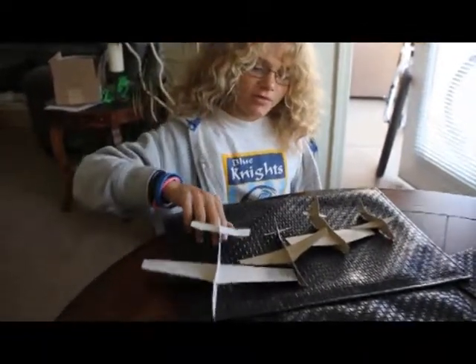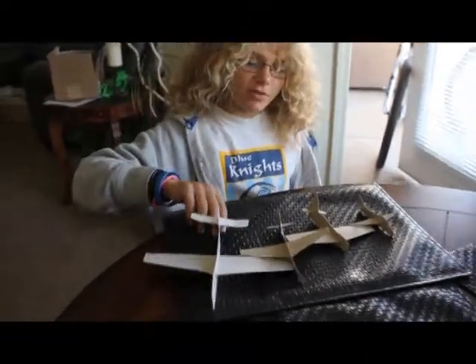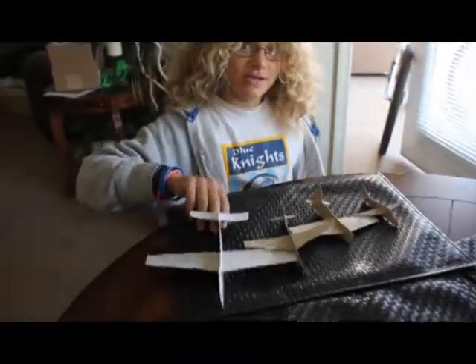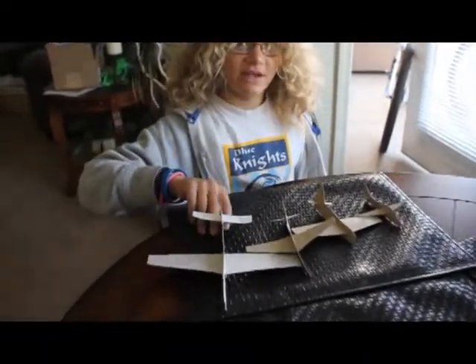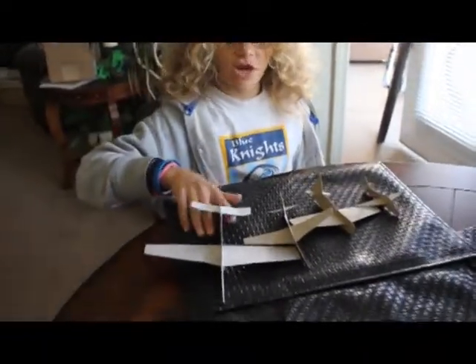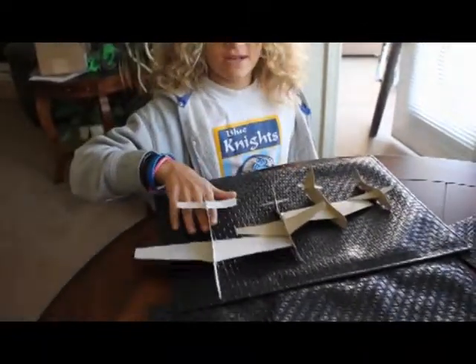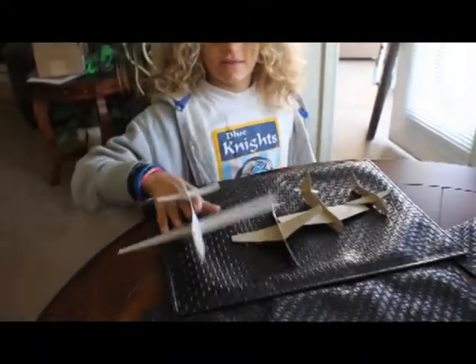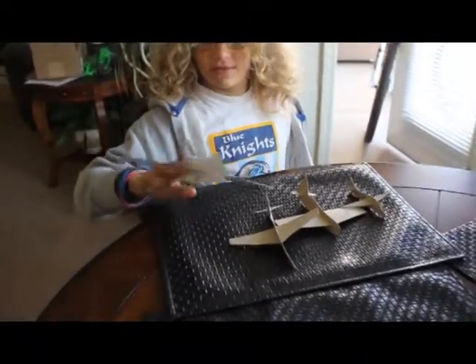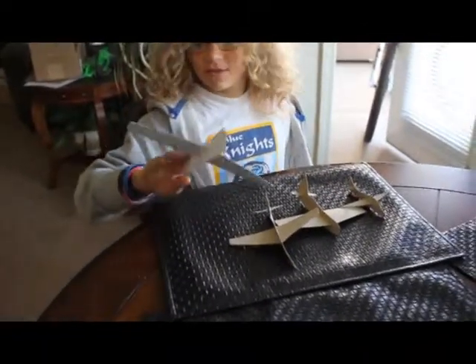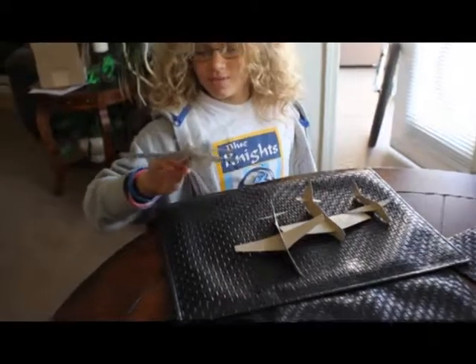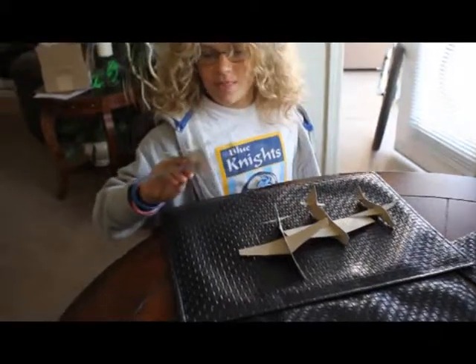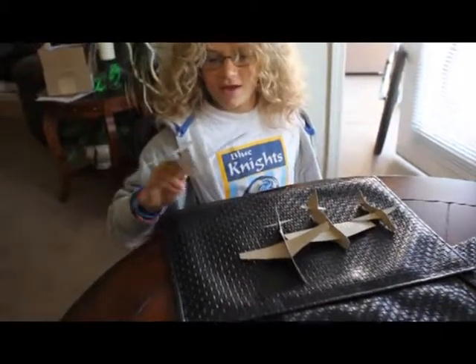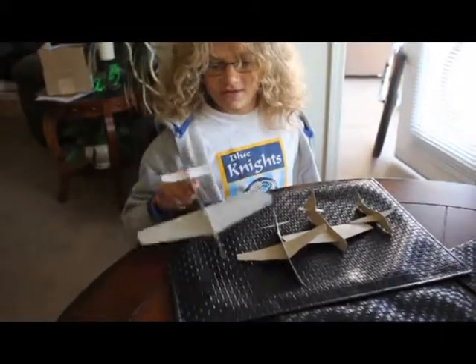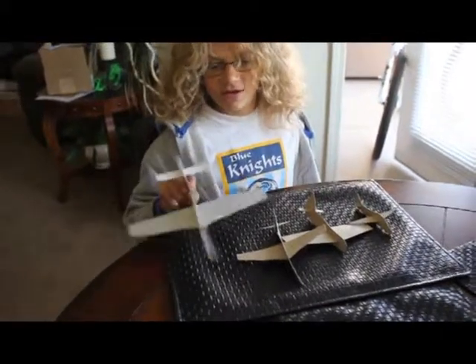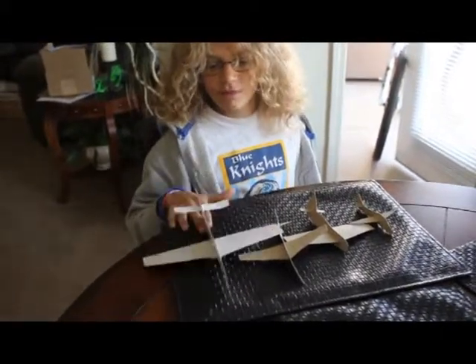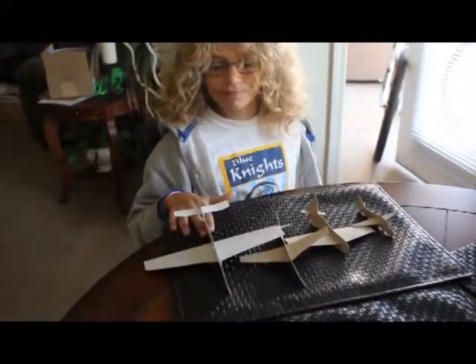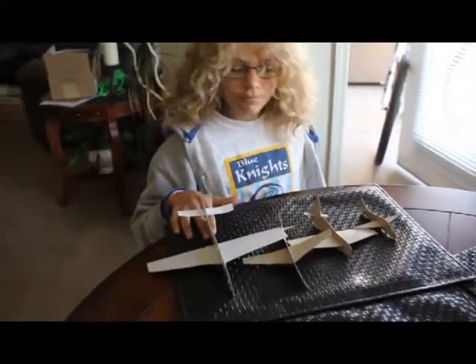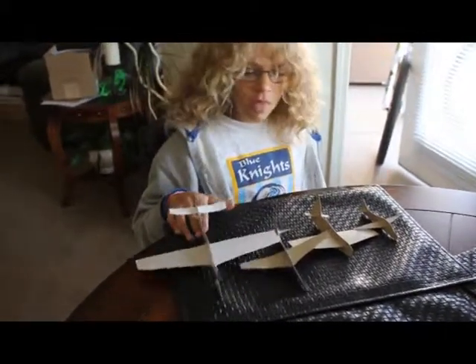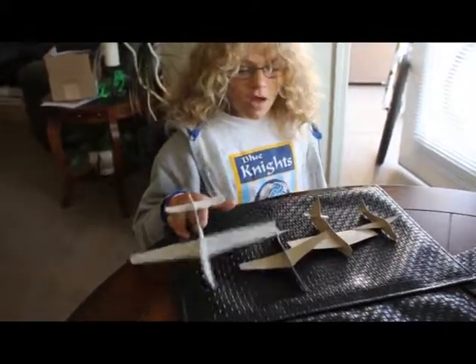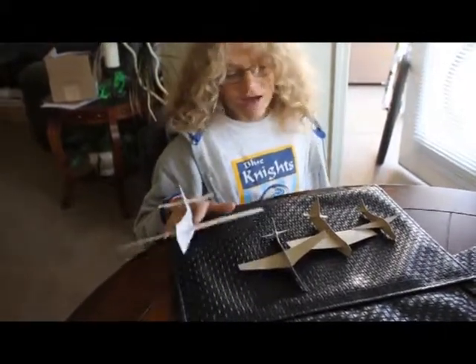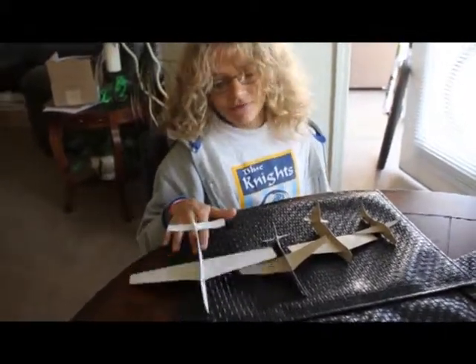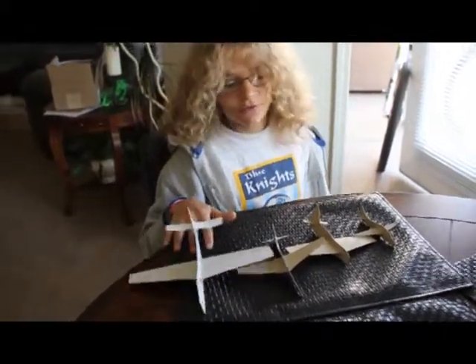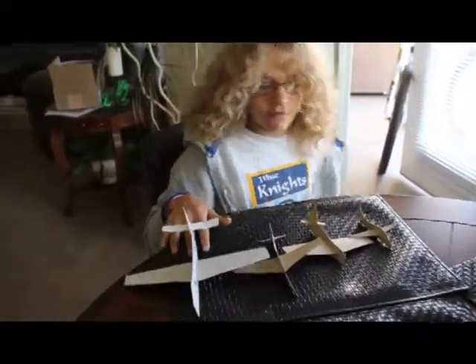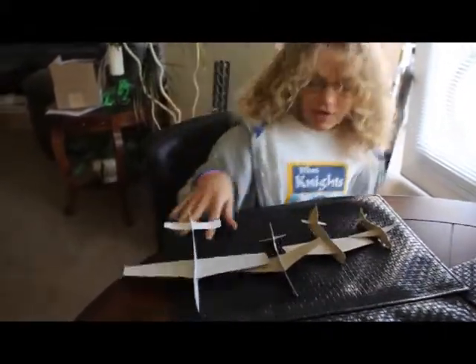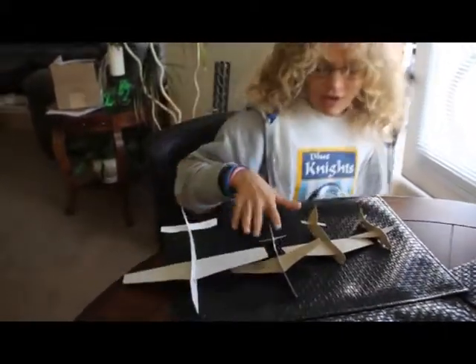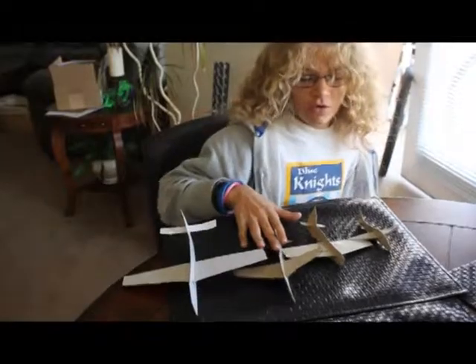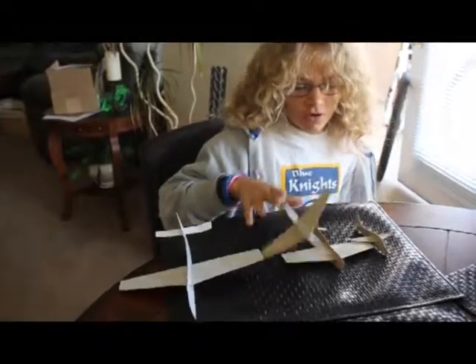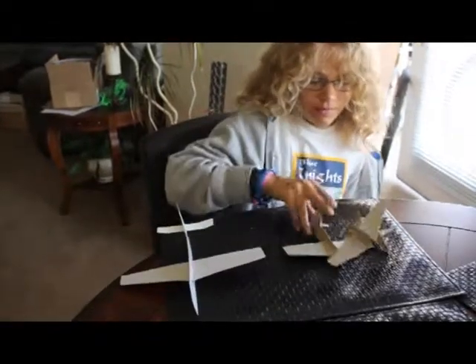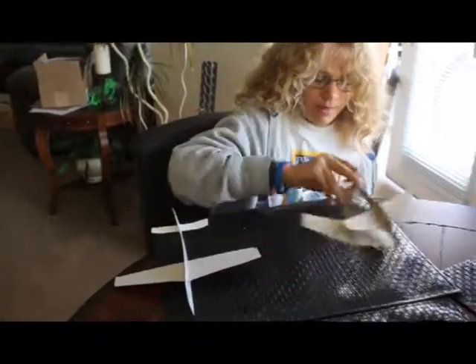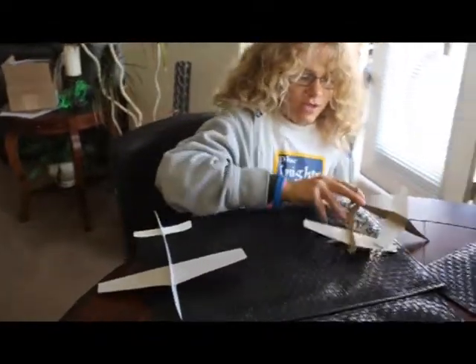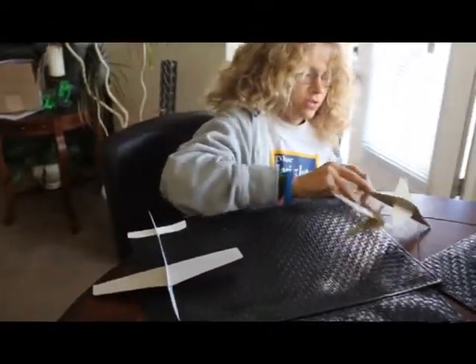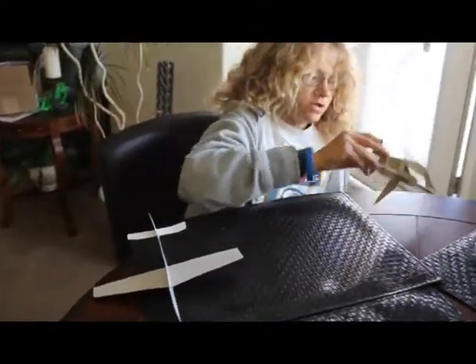These are all the planes that I've tried, and this is the plane that I decided on. After you've got your plane that you want...